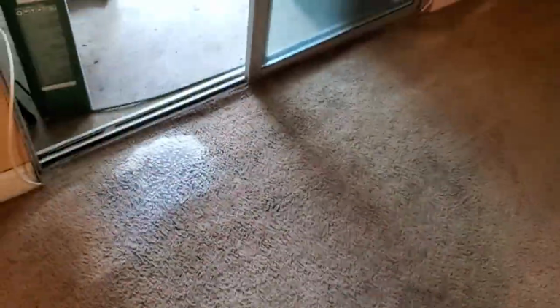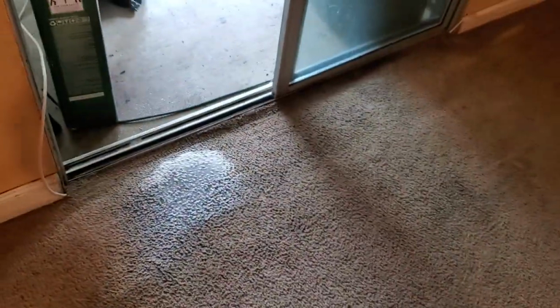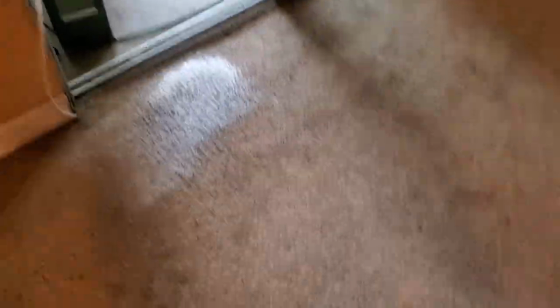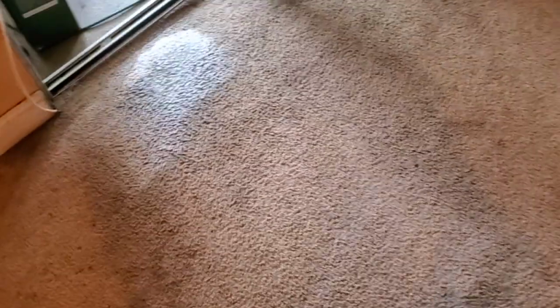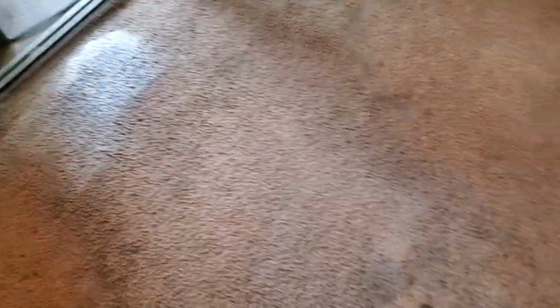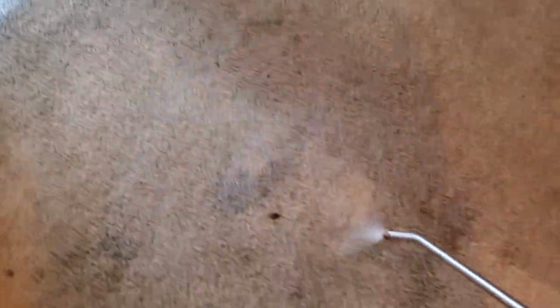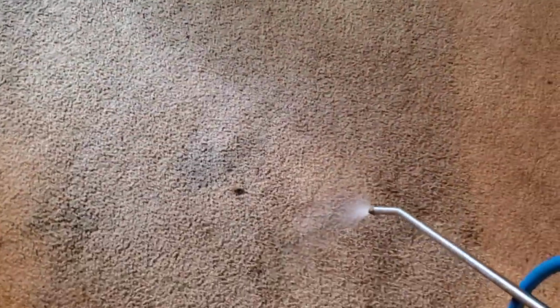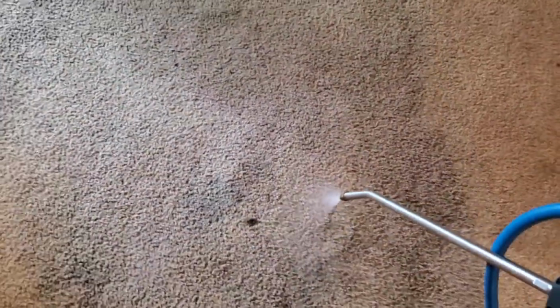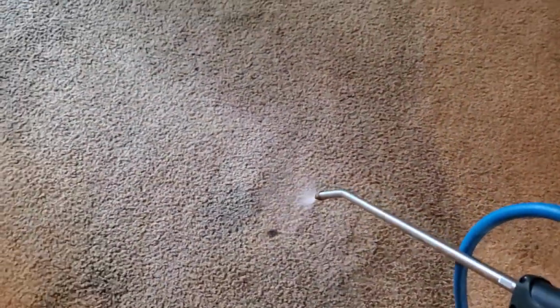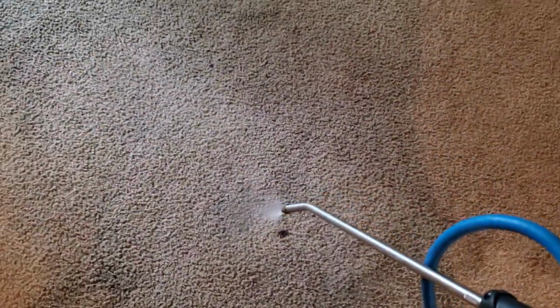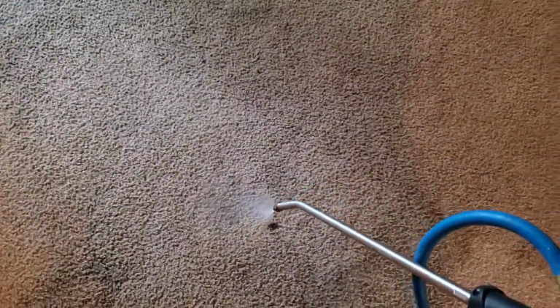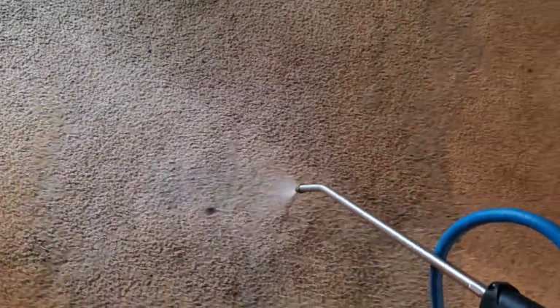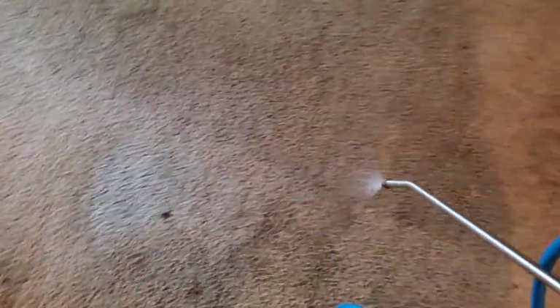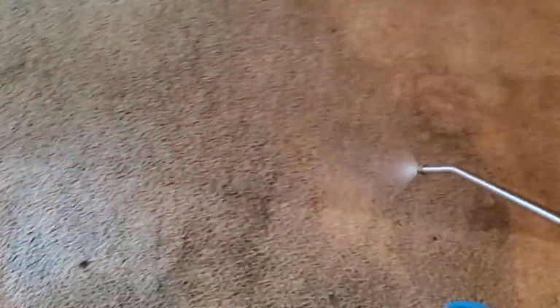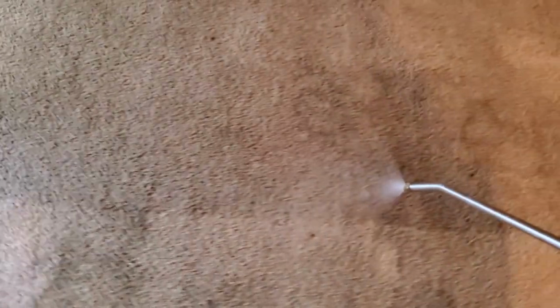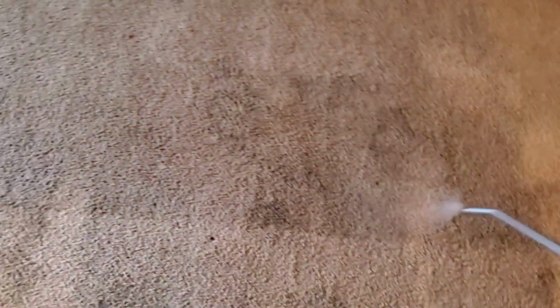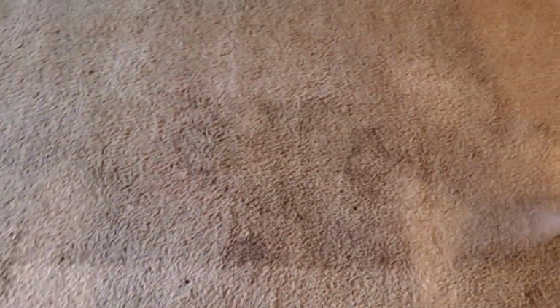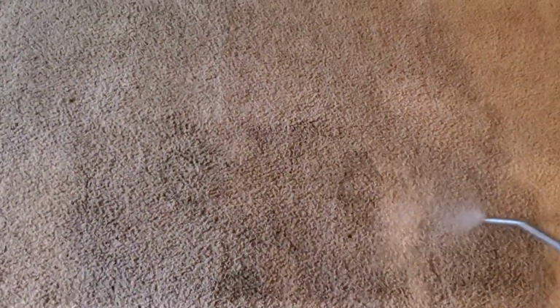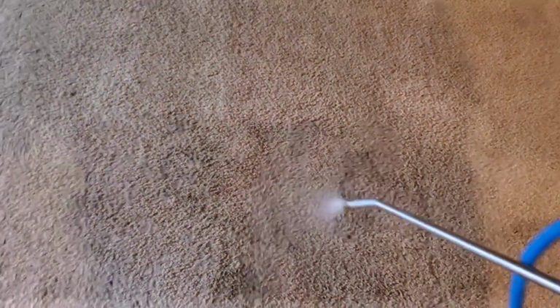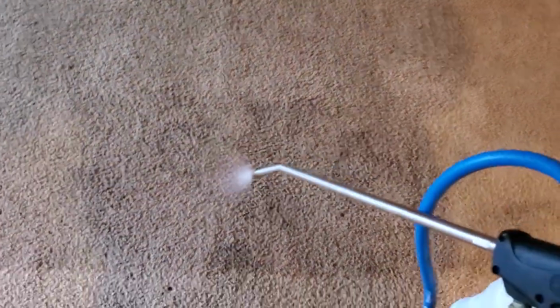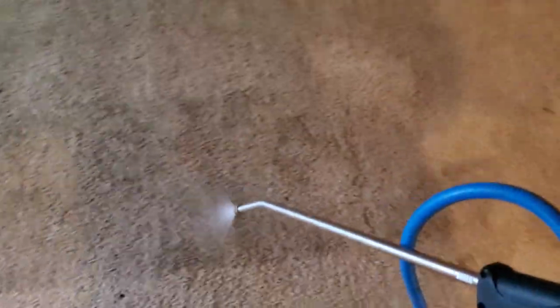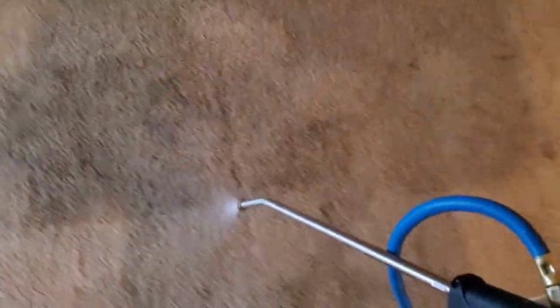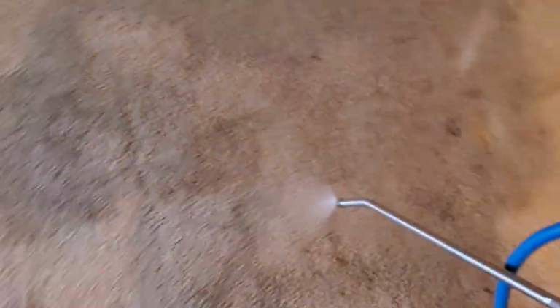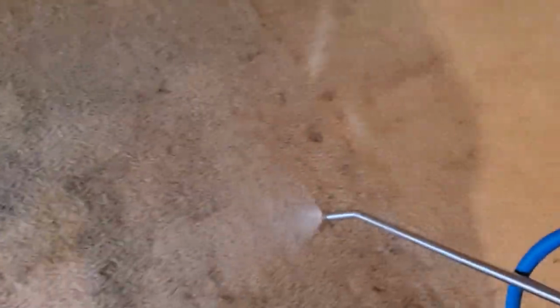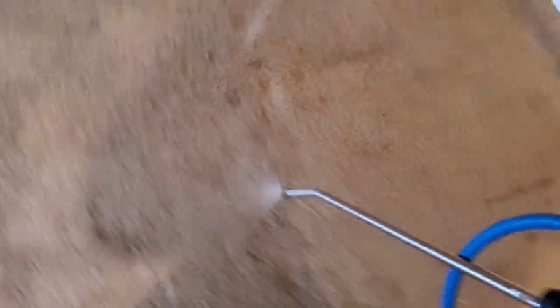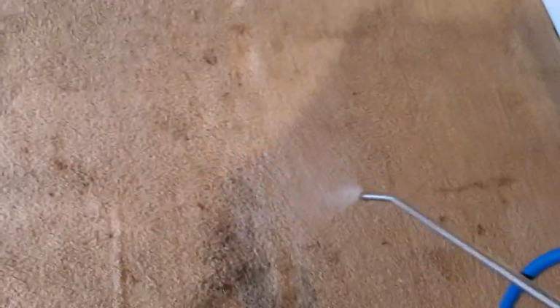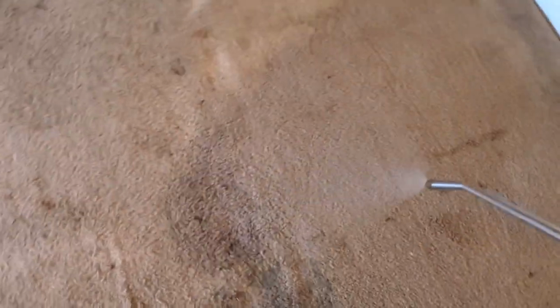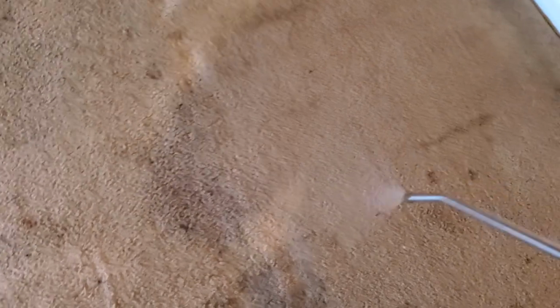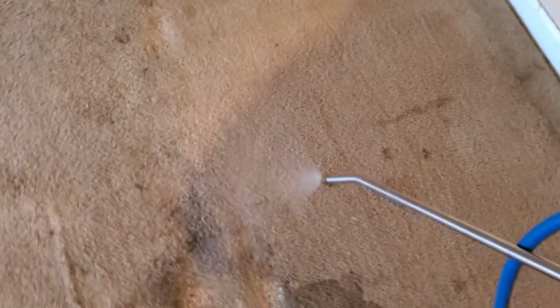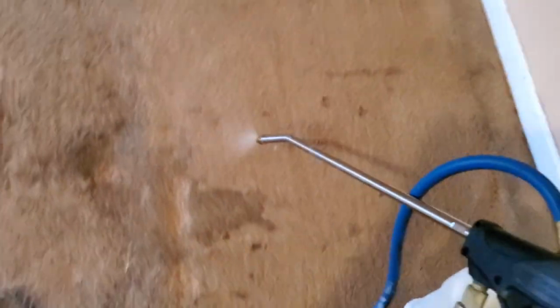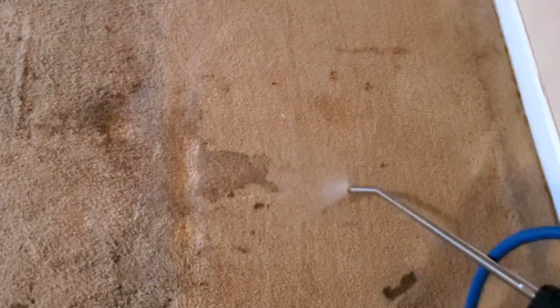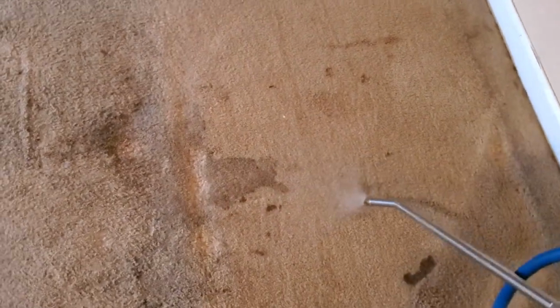It's a back entrance, so it would make sense if there was a lot of traffic through it. But this house has a lot of stains, a lot of traffic. I have at least one dog that I've seen.